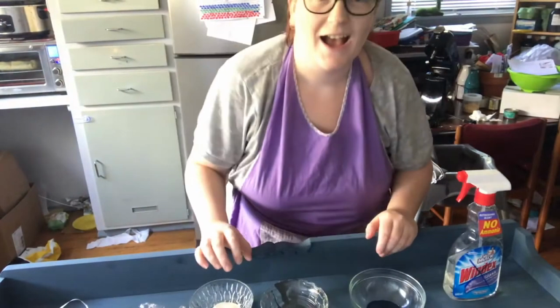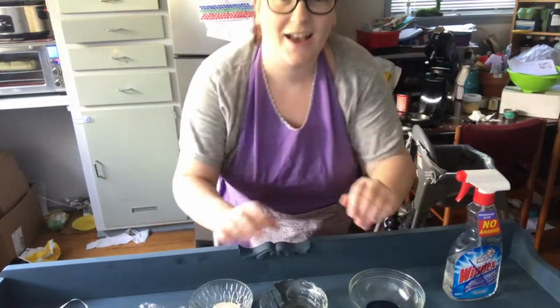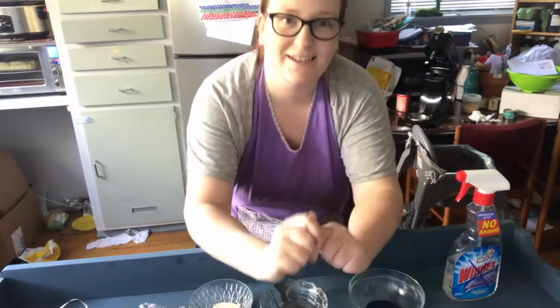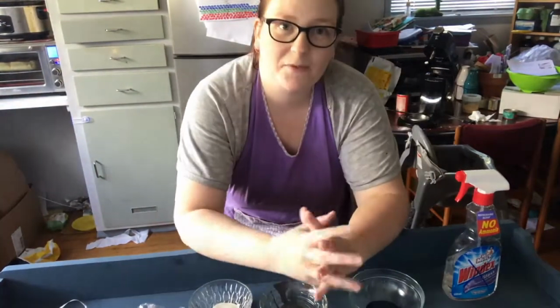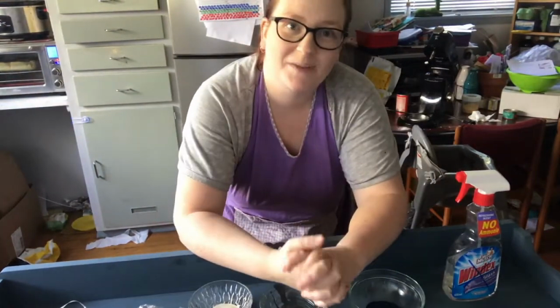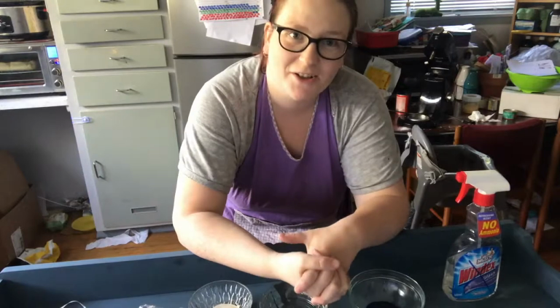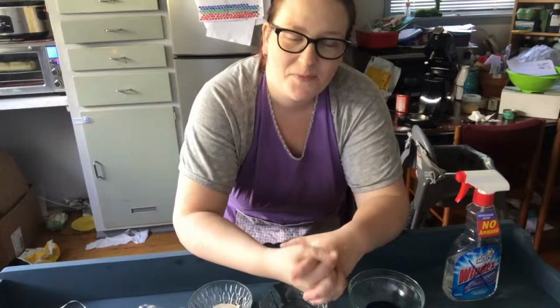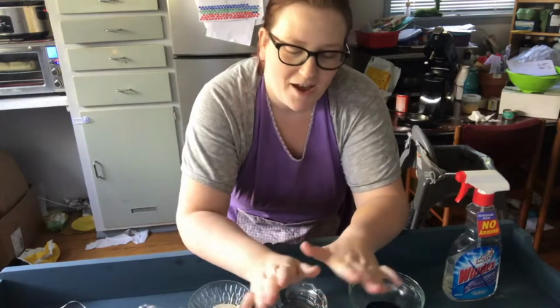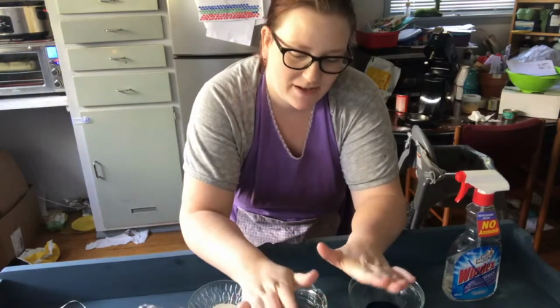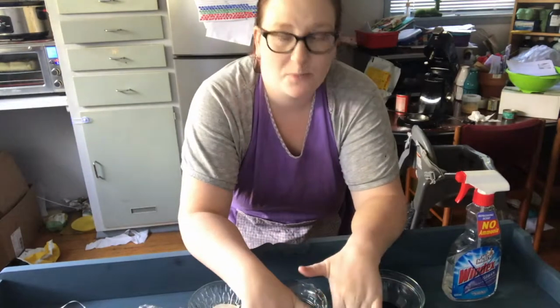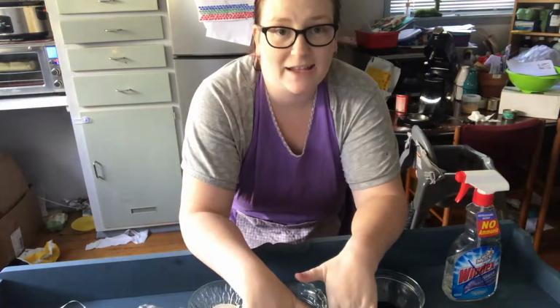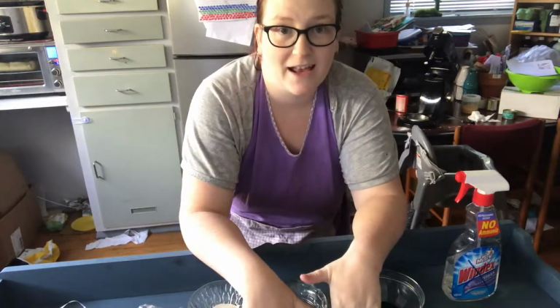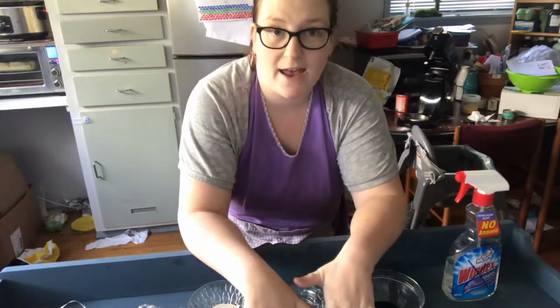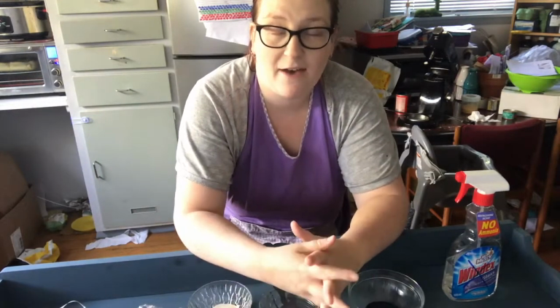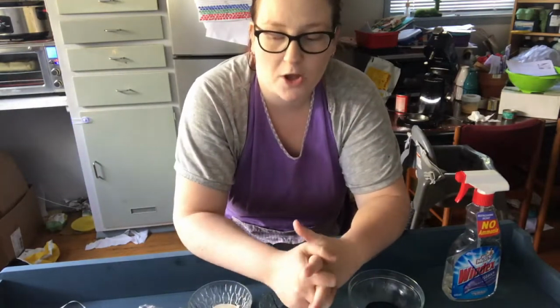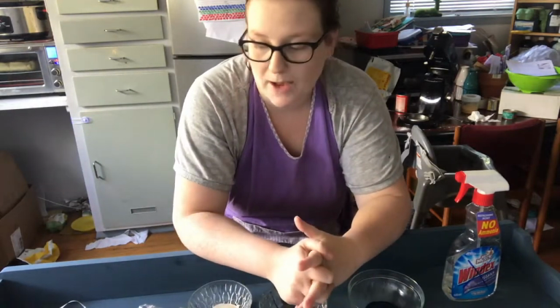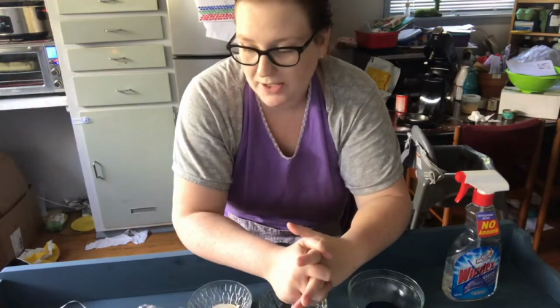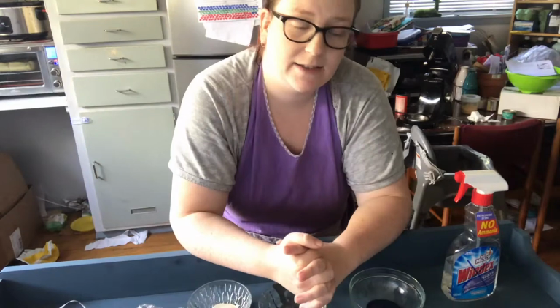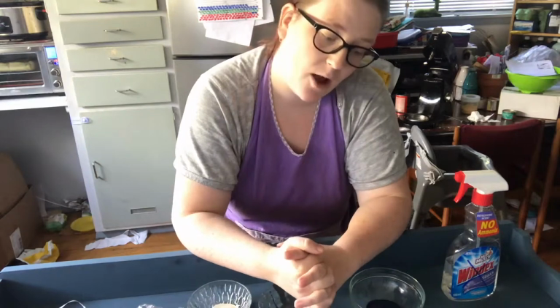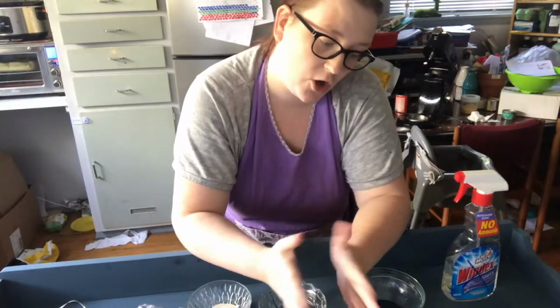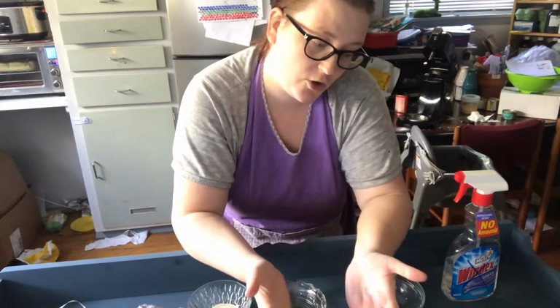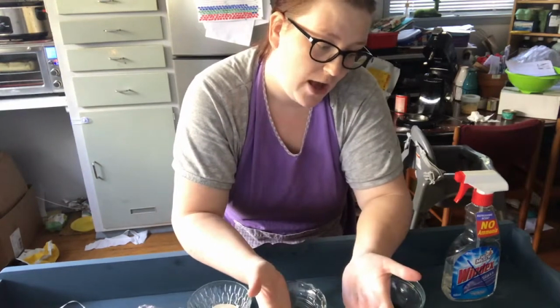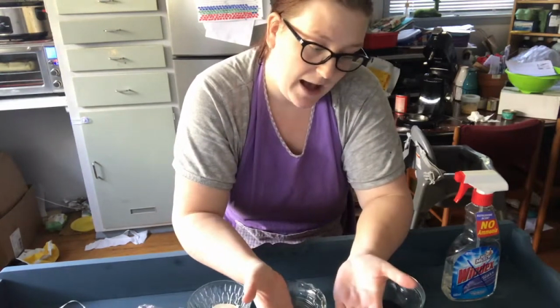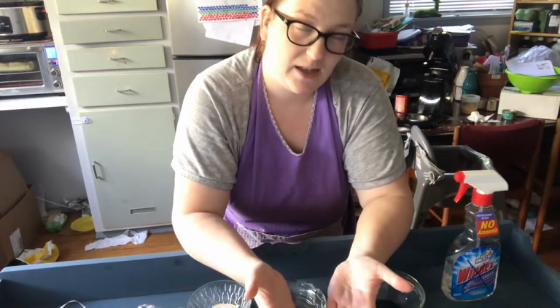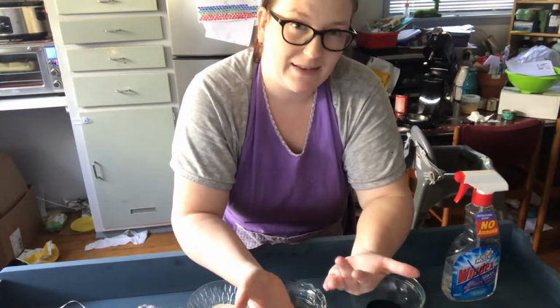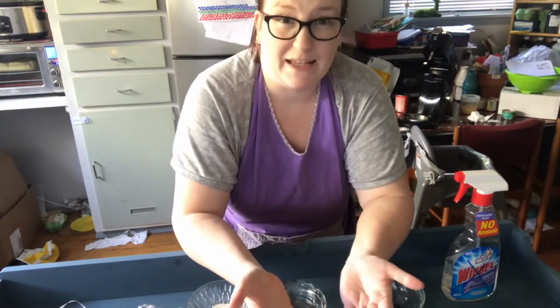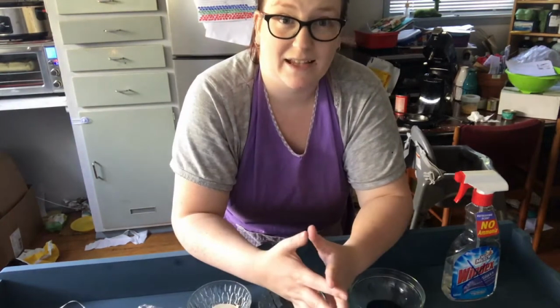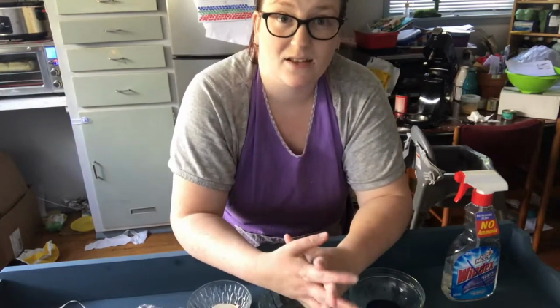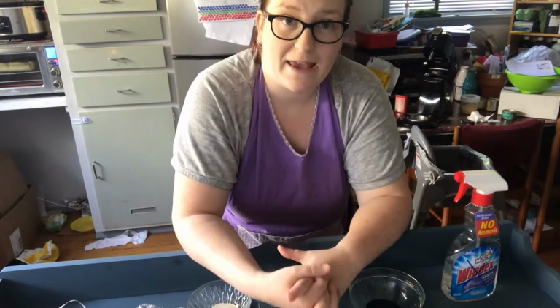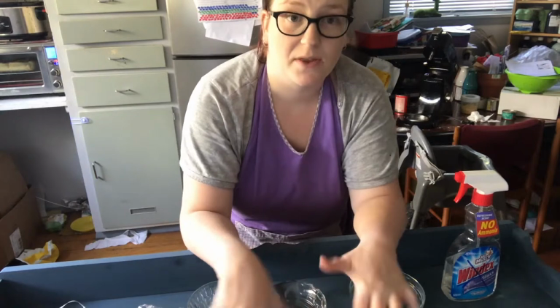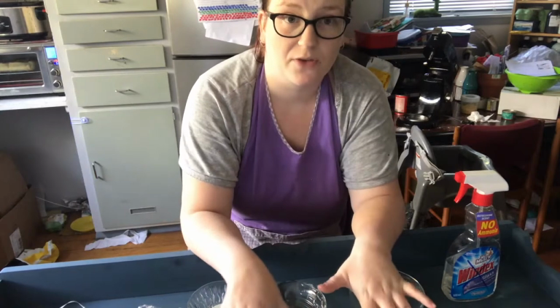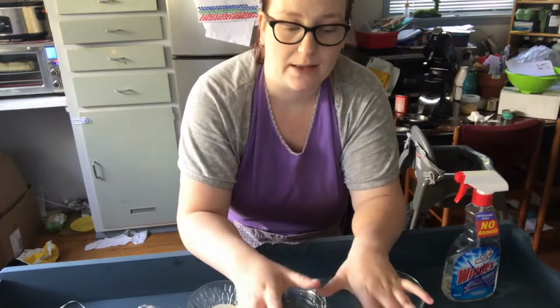Hi guys, it's Elise from The Painted Brushing Crew. I'm here today with this bookcase that I have been working on the past few days, and today I want to show you a basic blending technique that's quite easy with a few different colours.